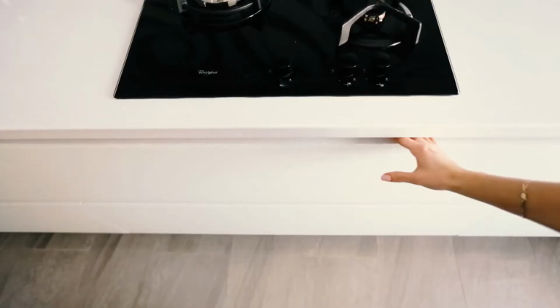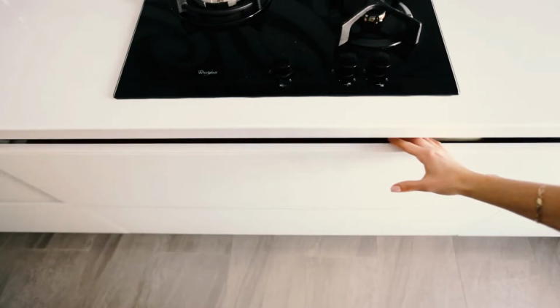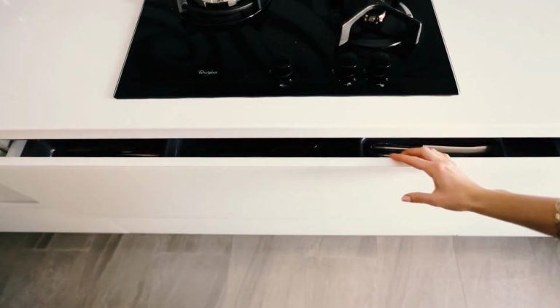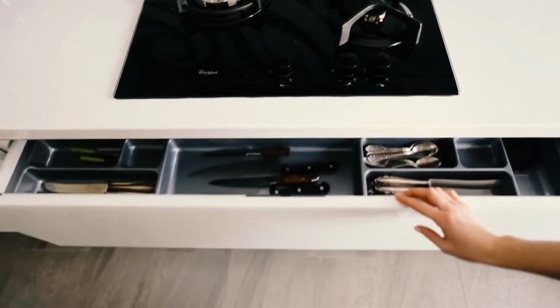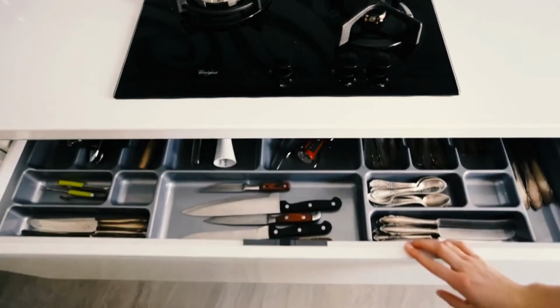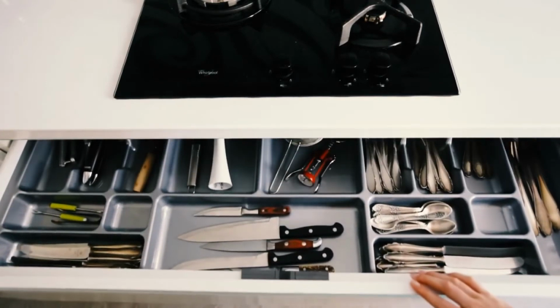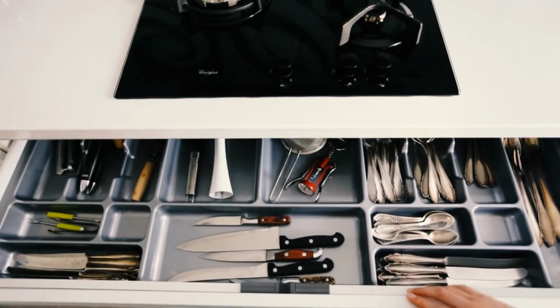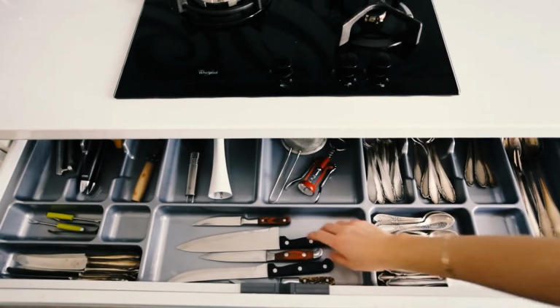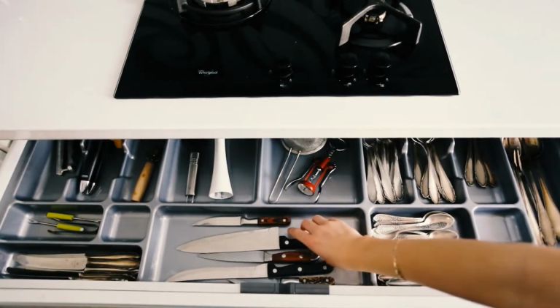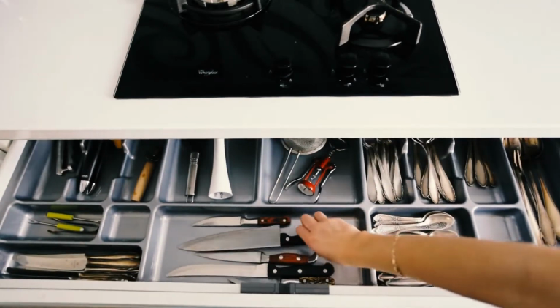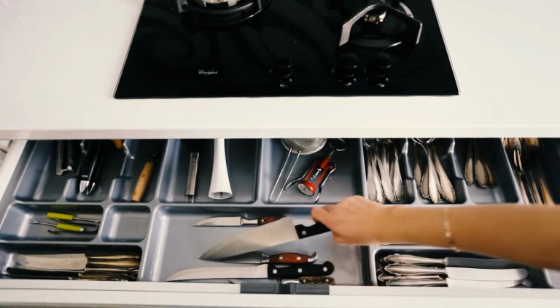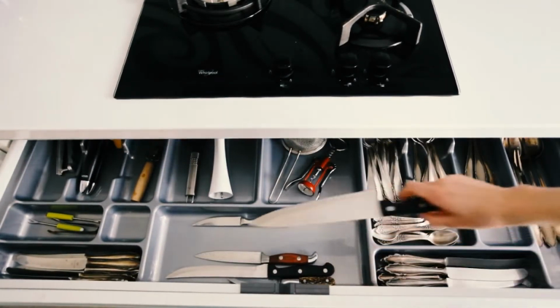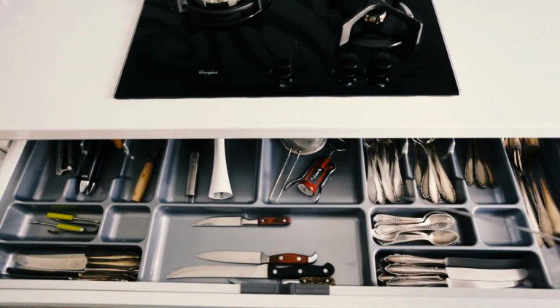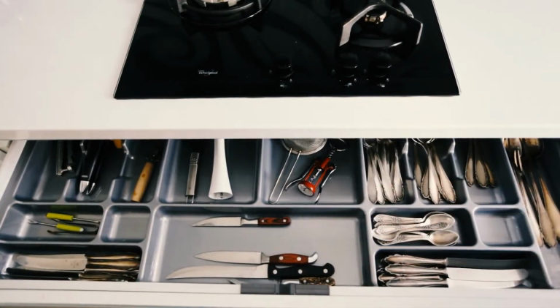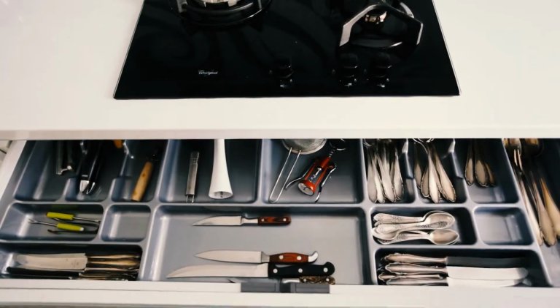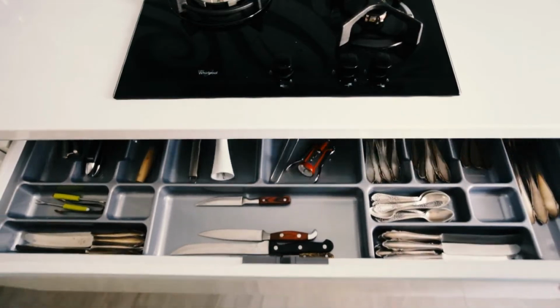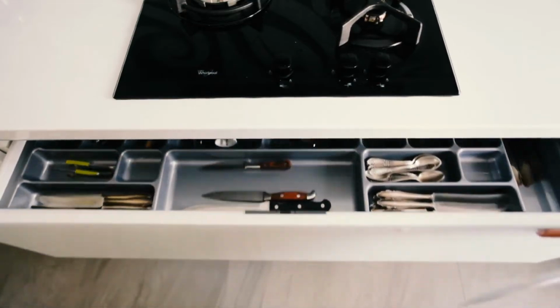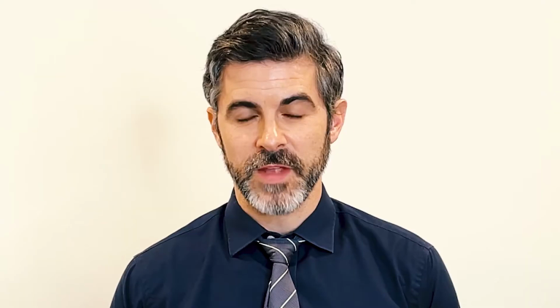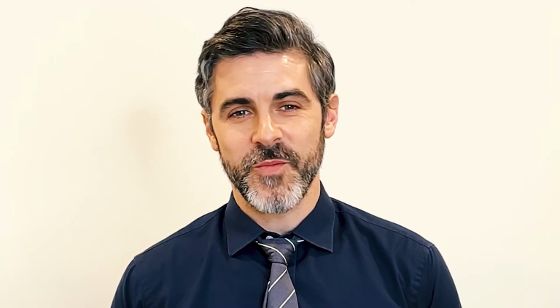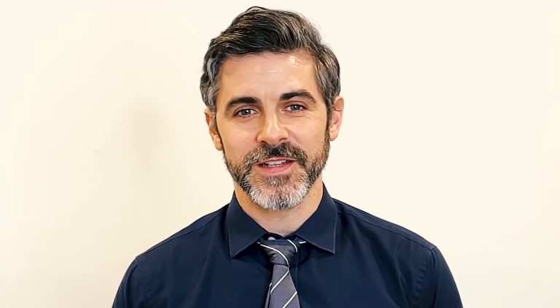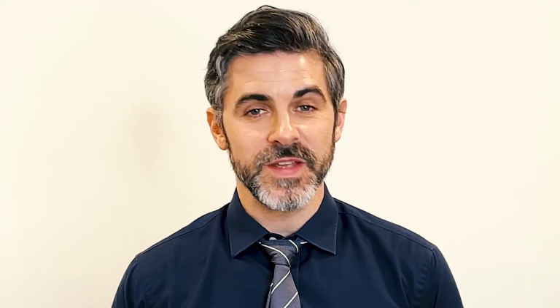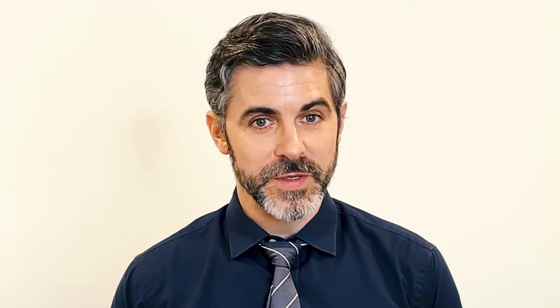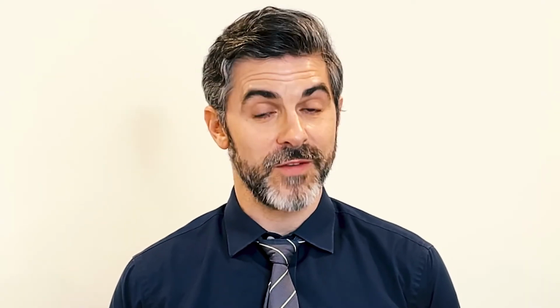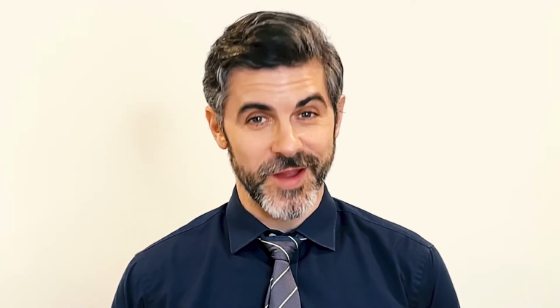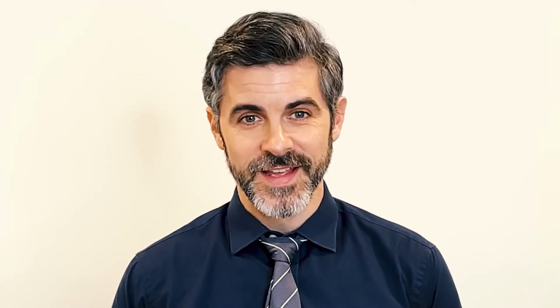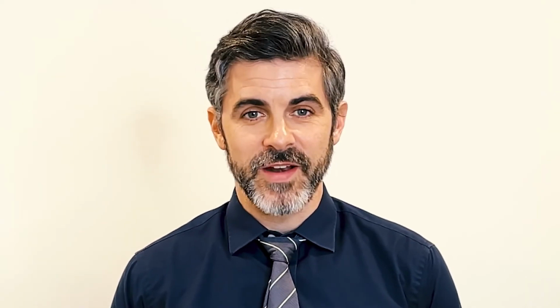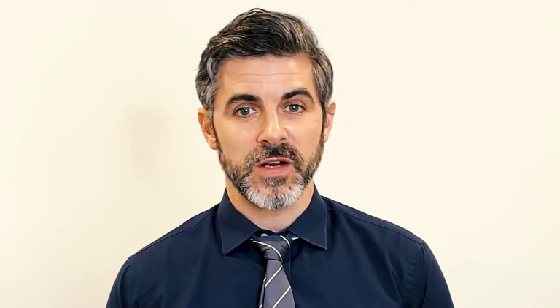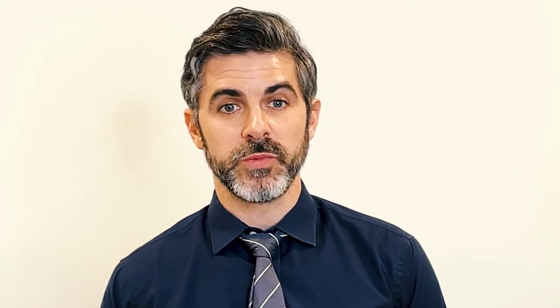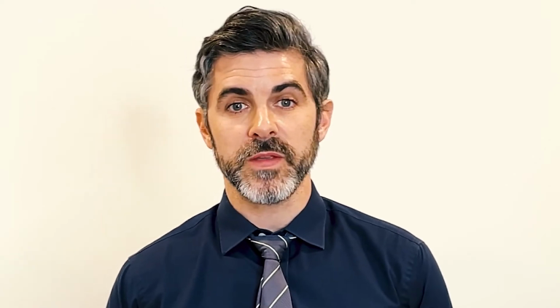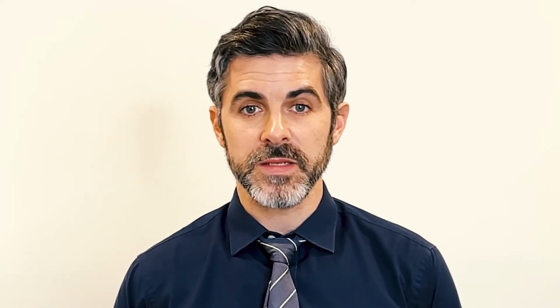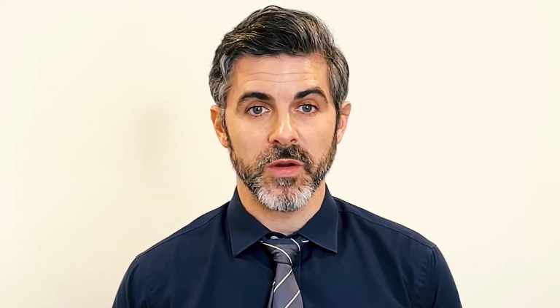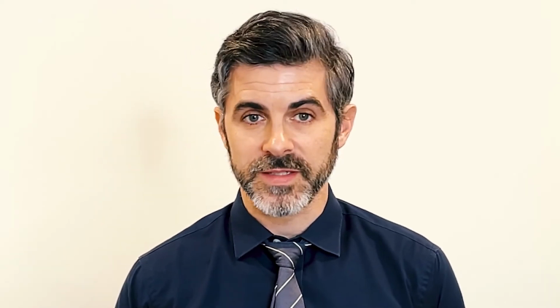Smooth, flat surfaces are characteristic of European-style kitchen cabinets, which are often characterized by sleek finishes. Keep watching to learn if this option is right for your kitchen and how to get started exploring this amazing European style.